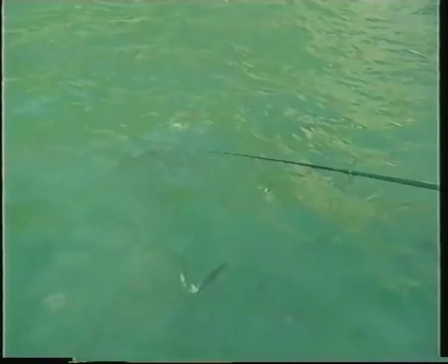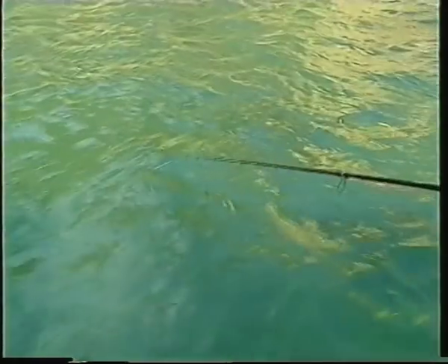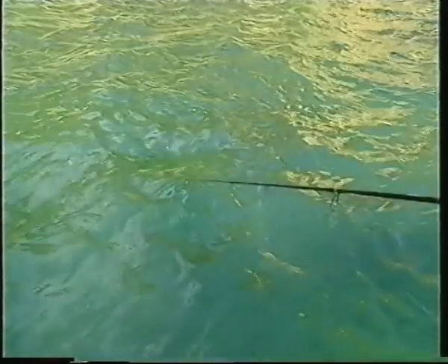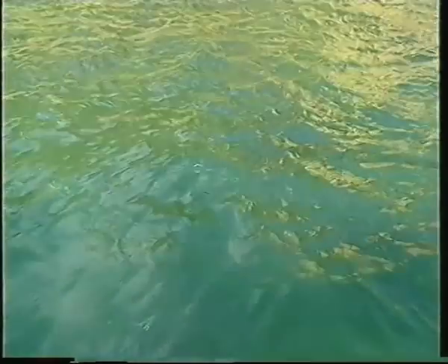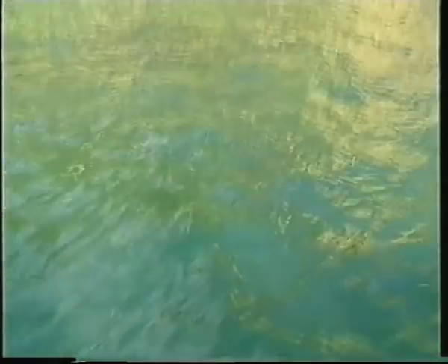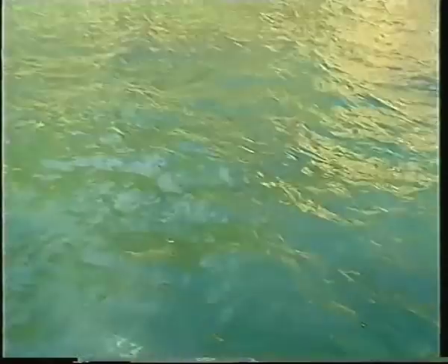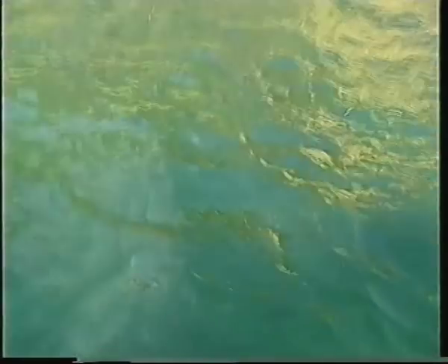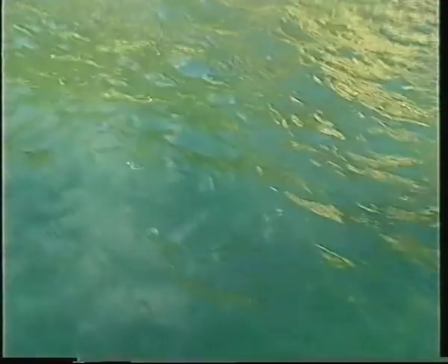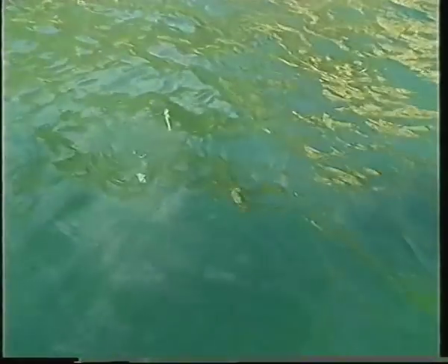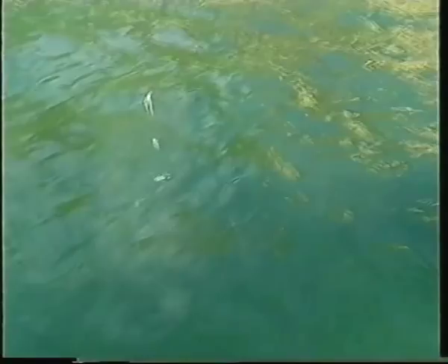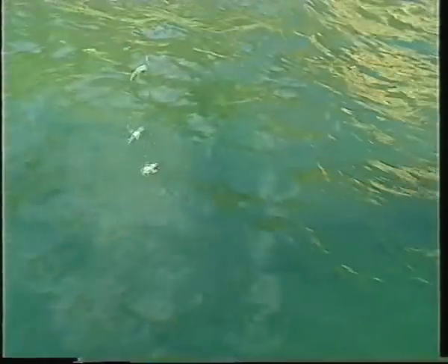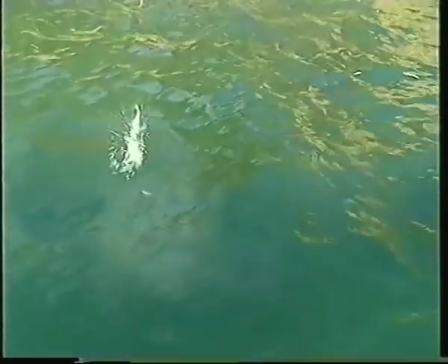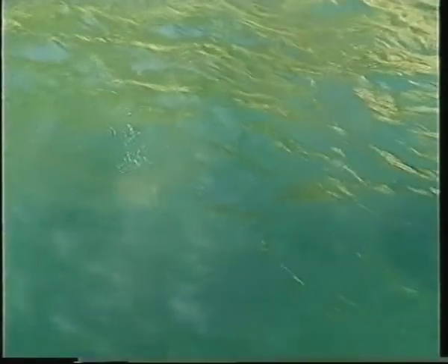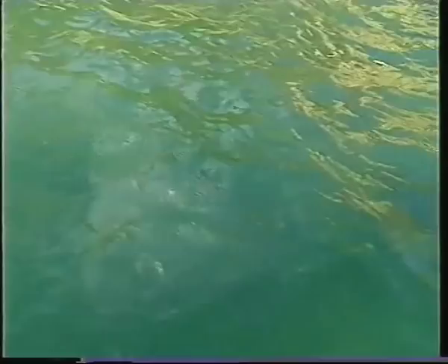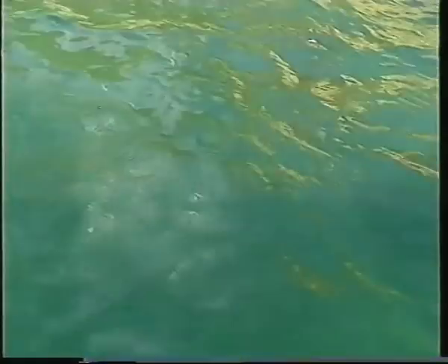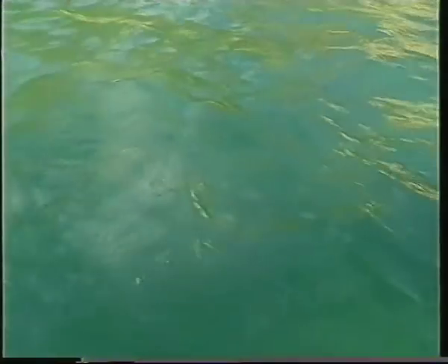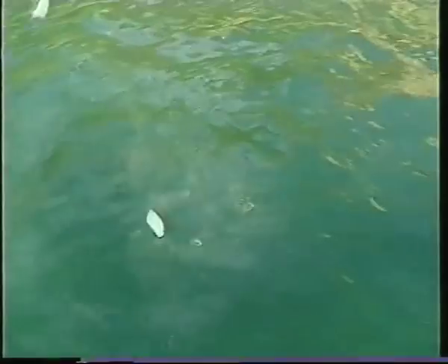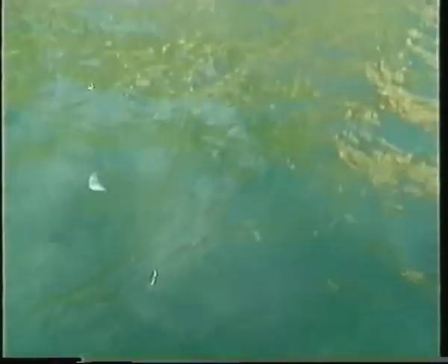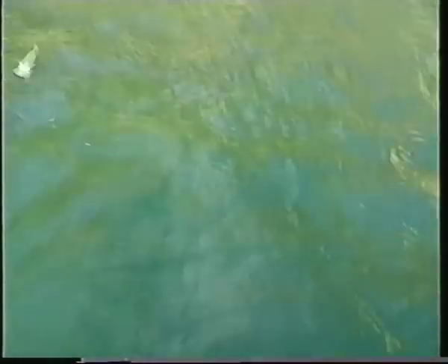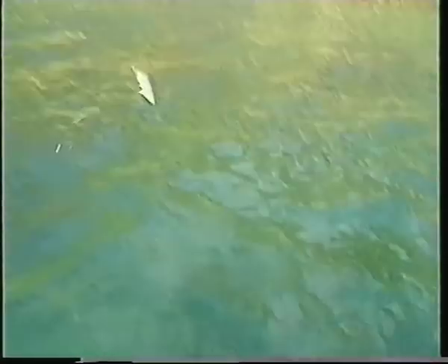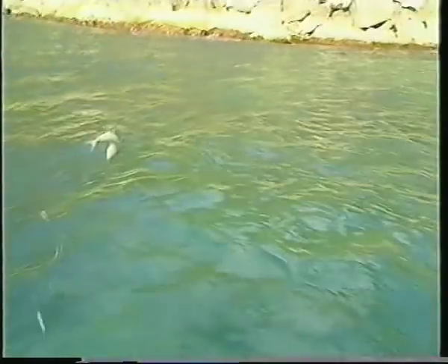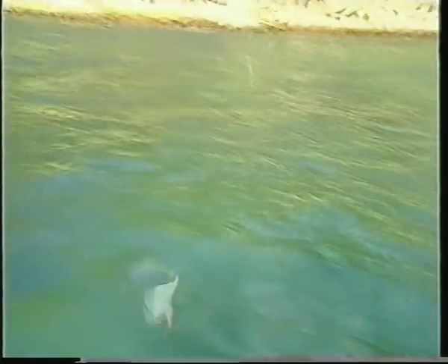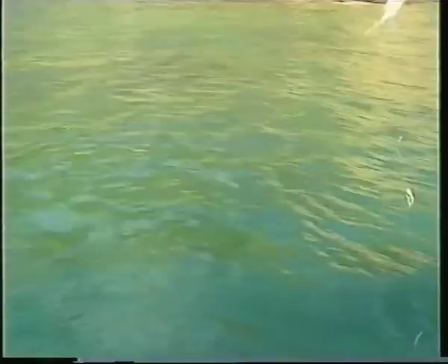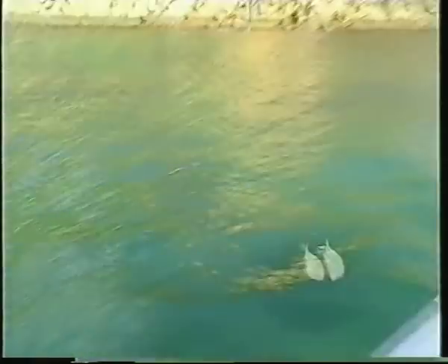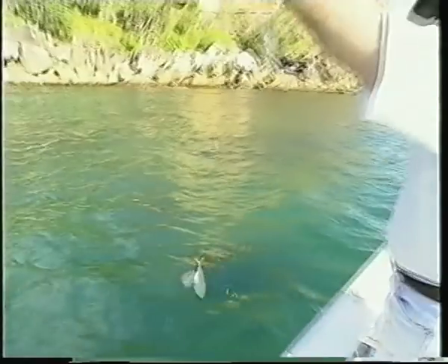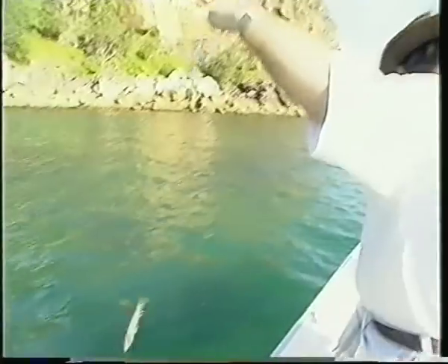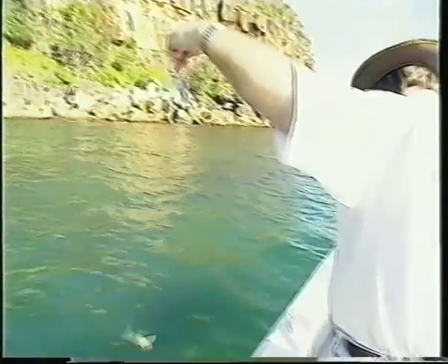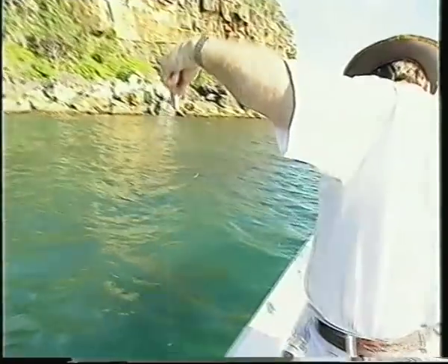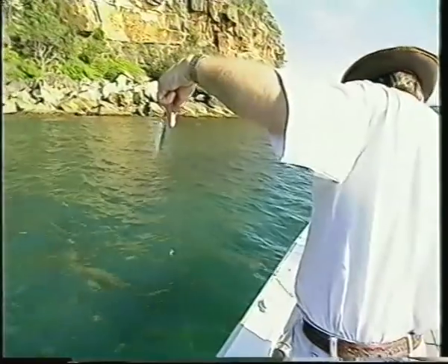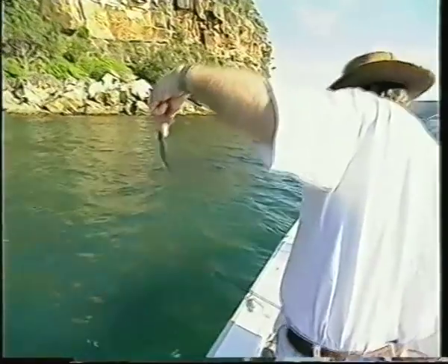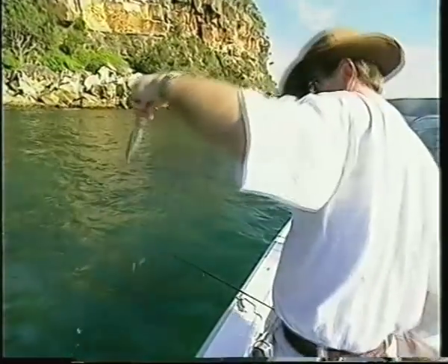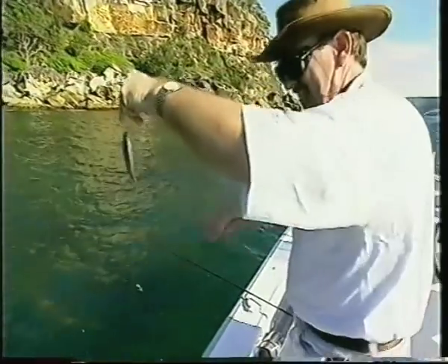You can also use the Gamakatsu bait jigs — they work quite well. About six hooks with the little attractors on them, sinker on the bottom, tie them to your rod and just jig them up and down. Amazing how well they work.